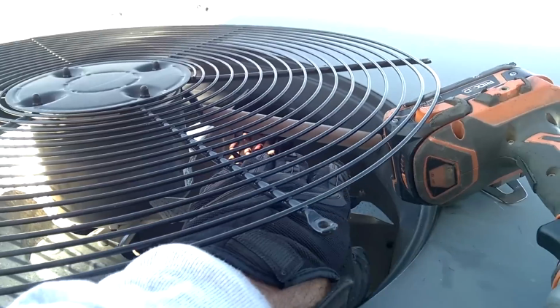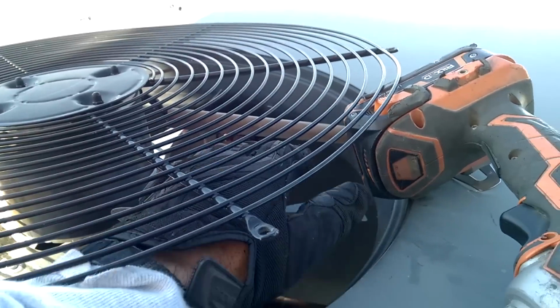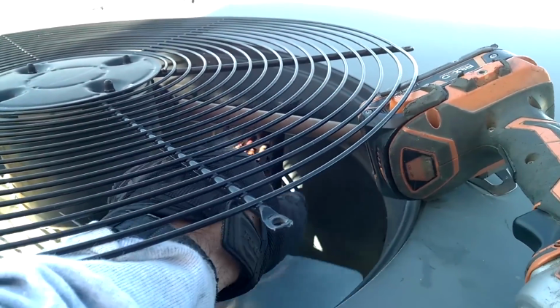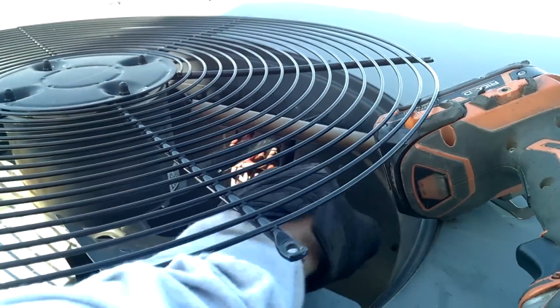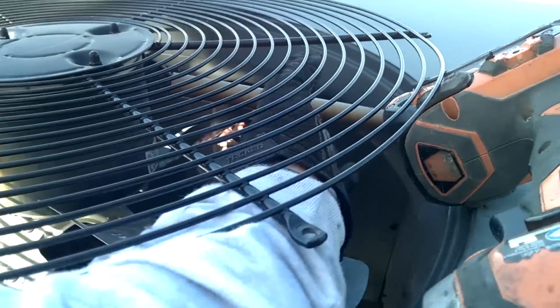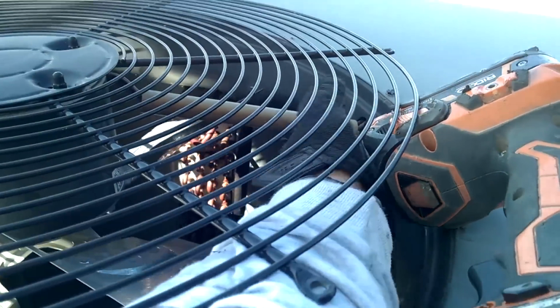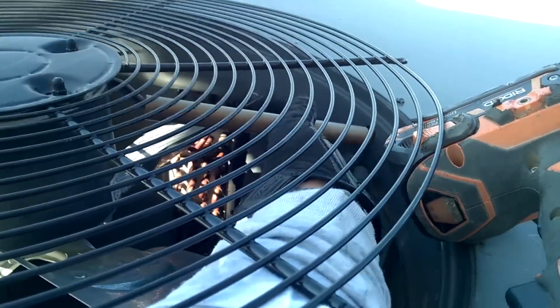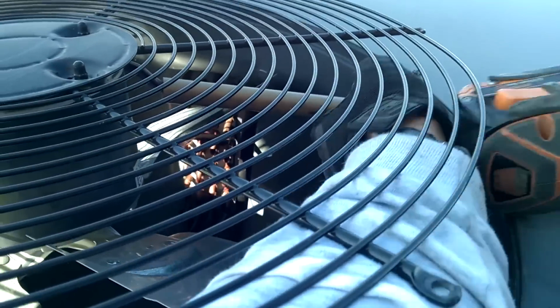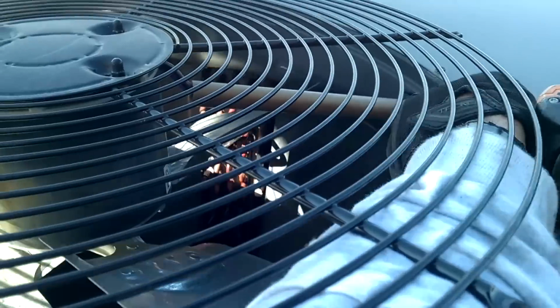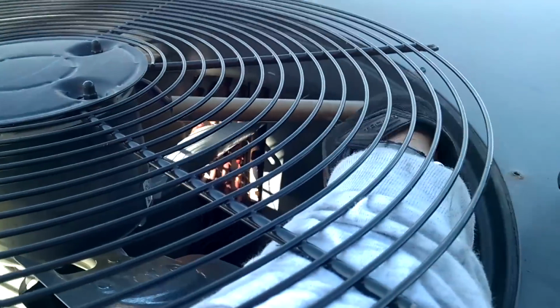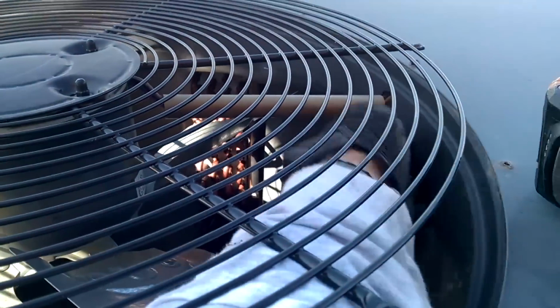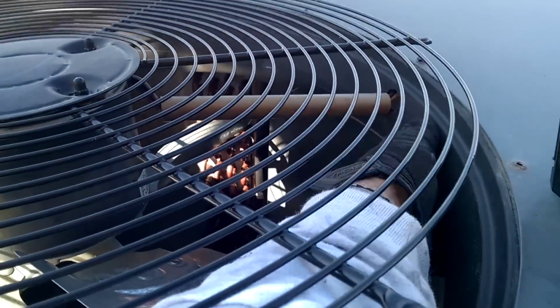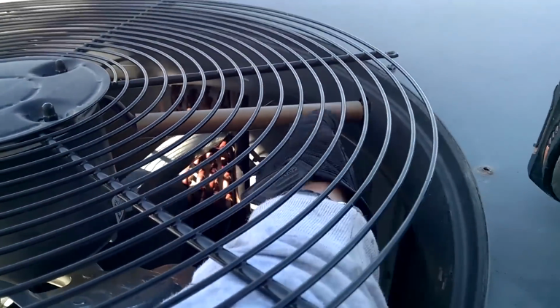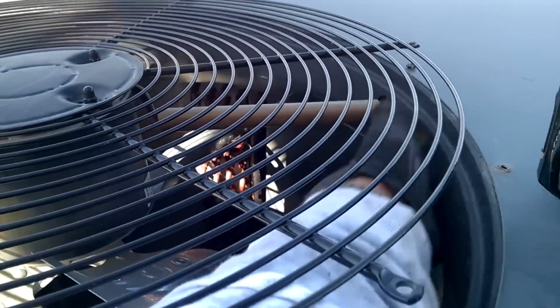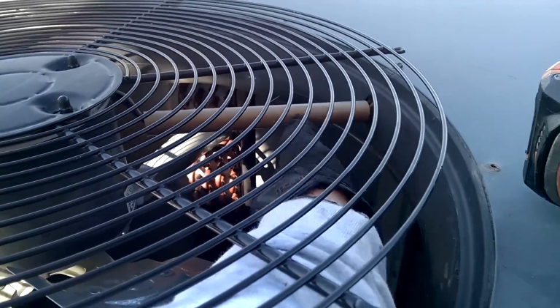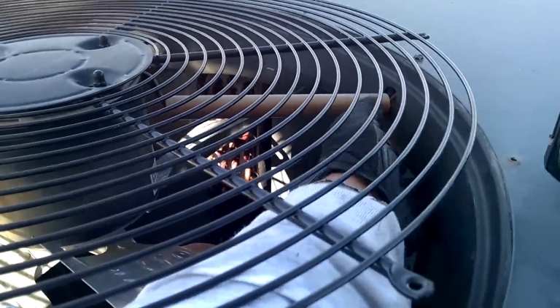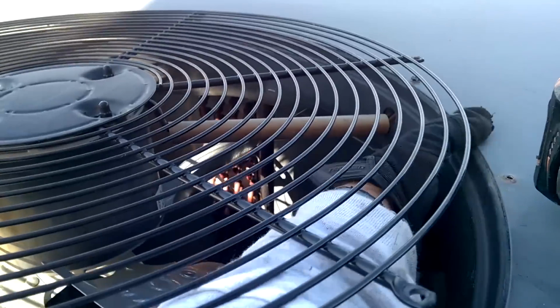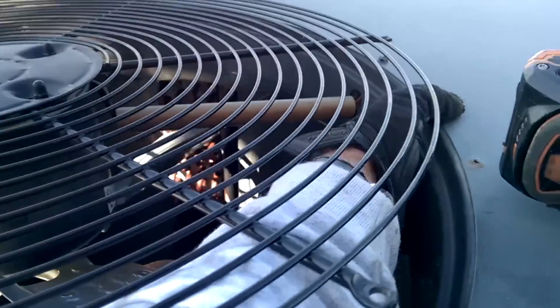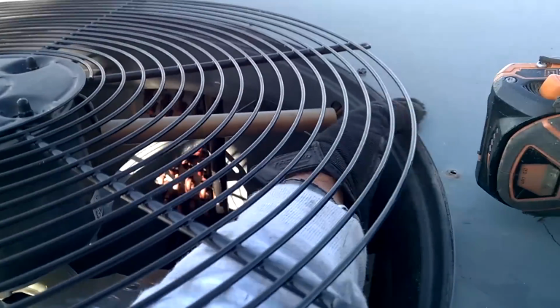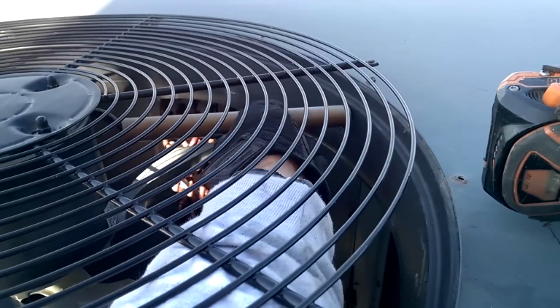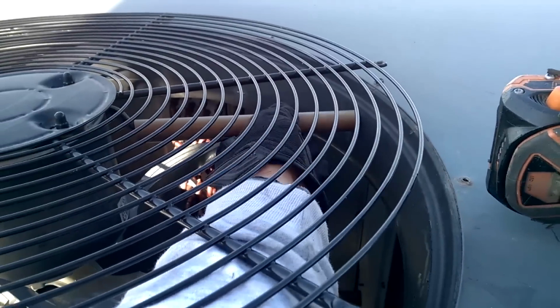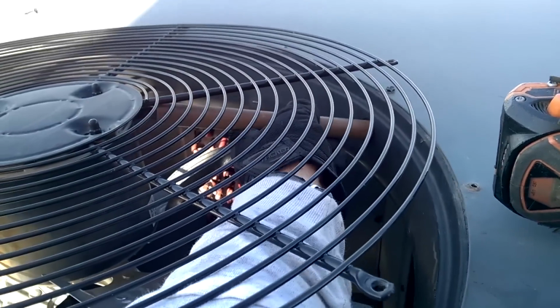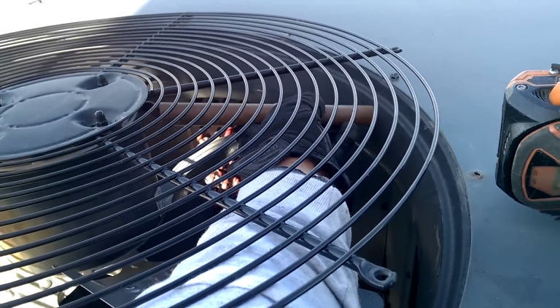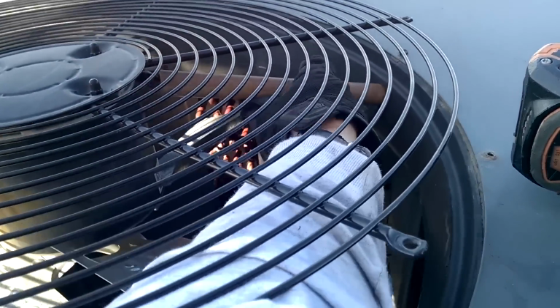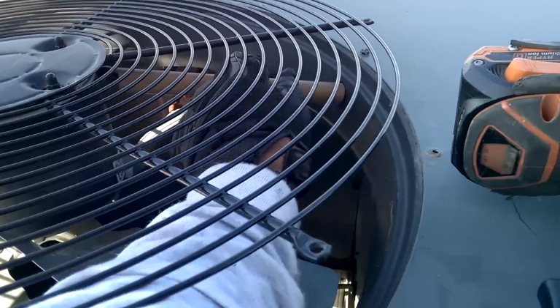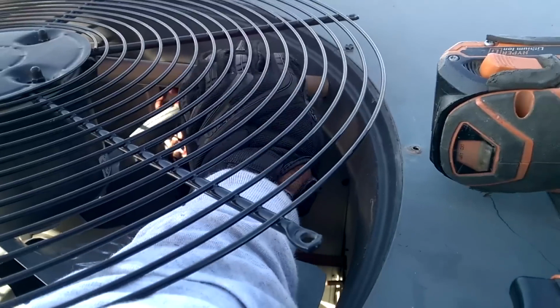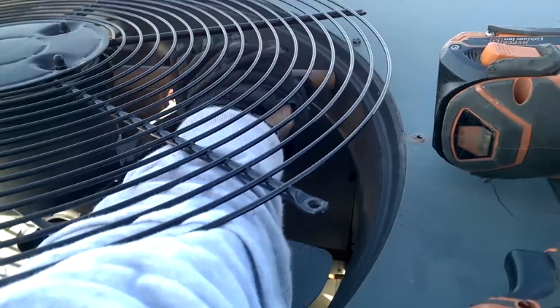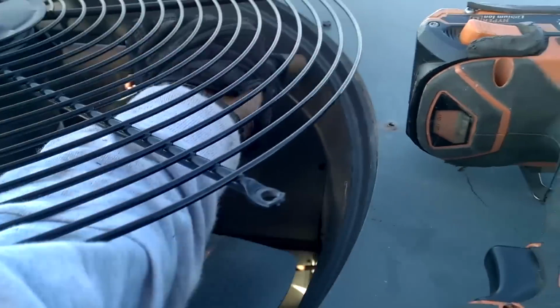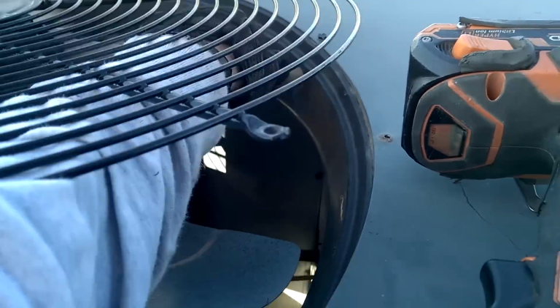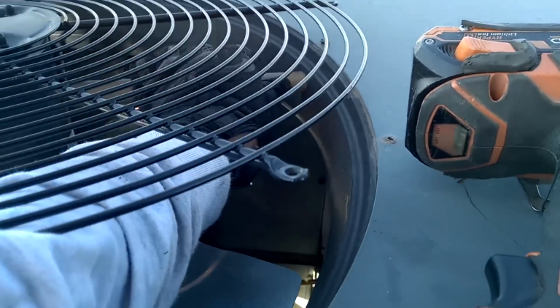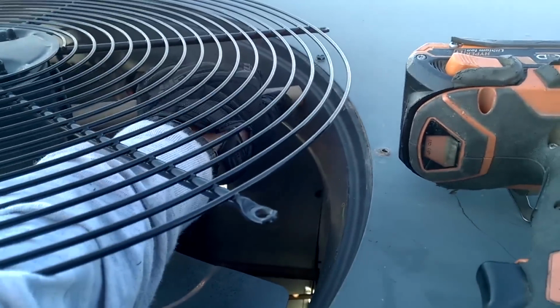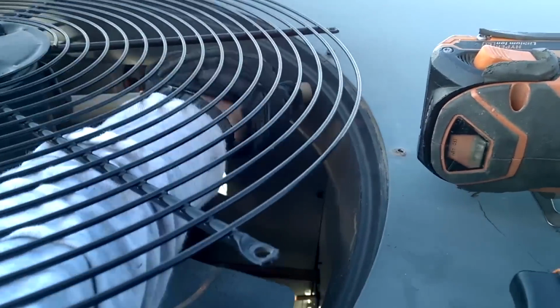That one dude was claiming that Goodman is better than Trane in every way. Yeah, and this way too, buddy? Cheap, flimsy ABS plastic on a thin beer-can-thick lid with a piece of stupid cut gray electrical conduit.